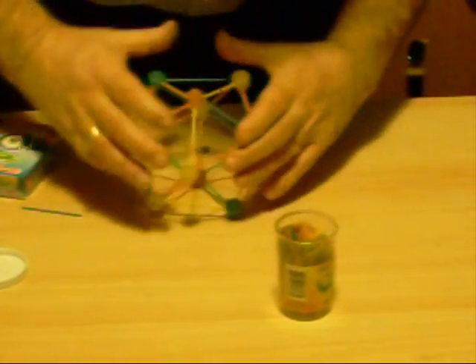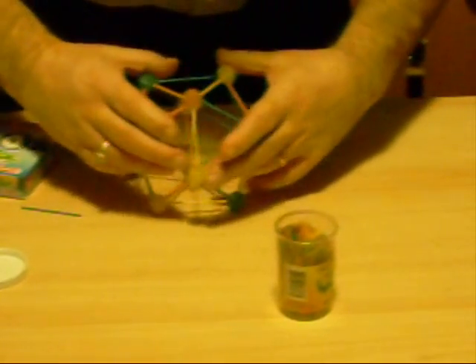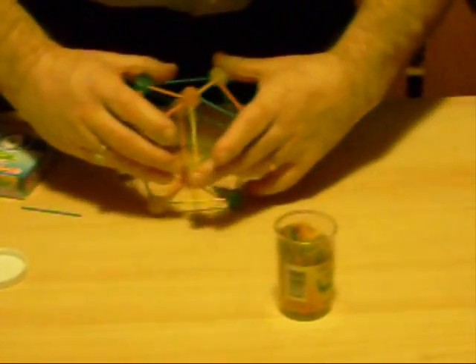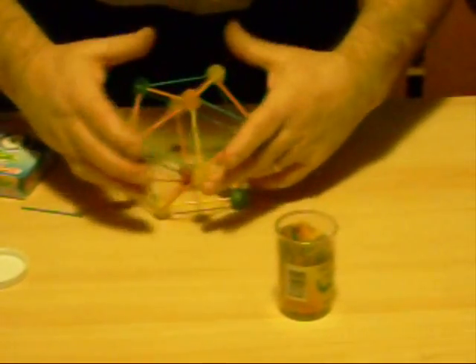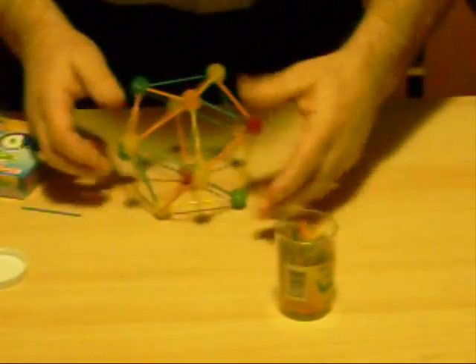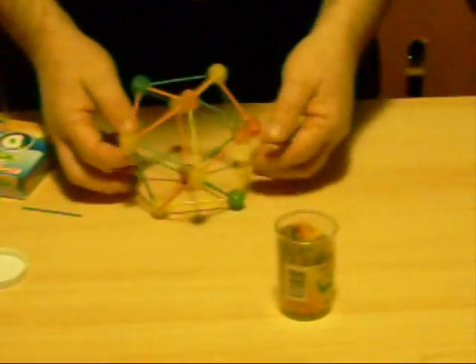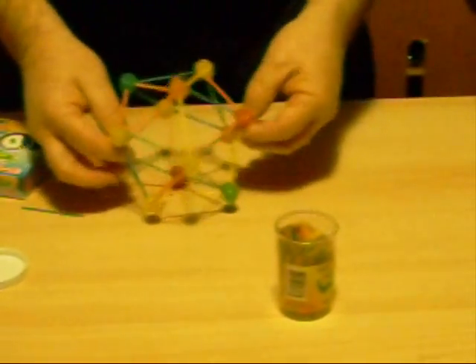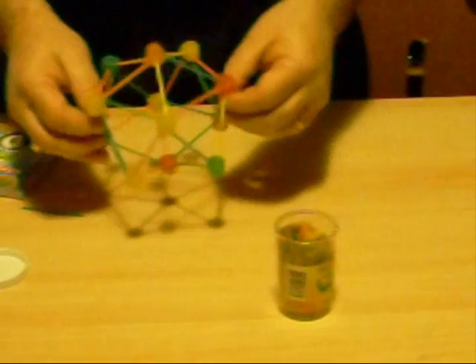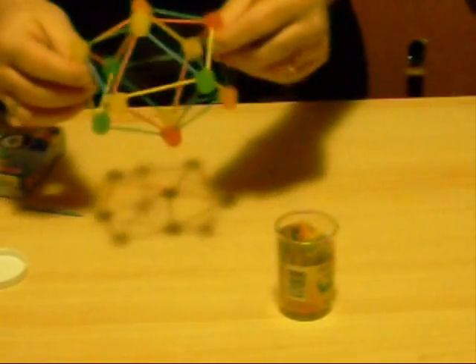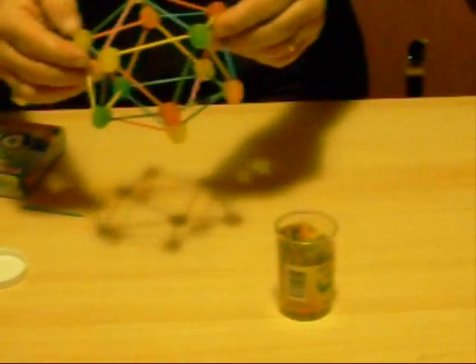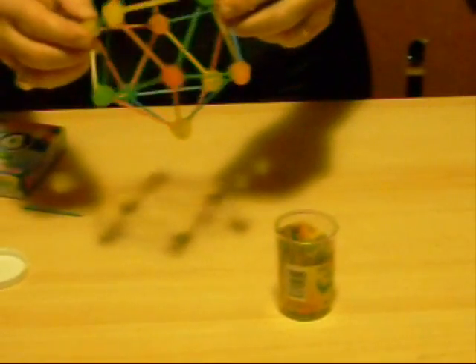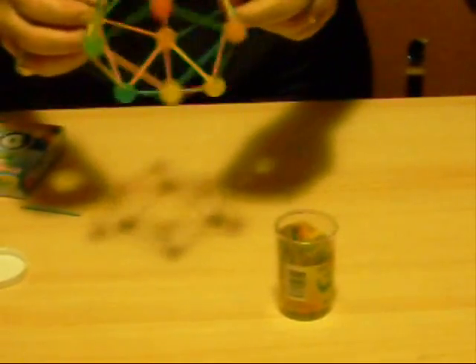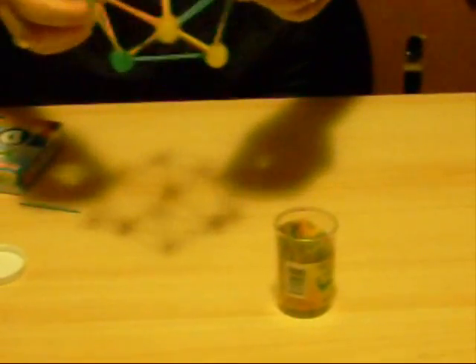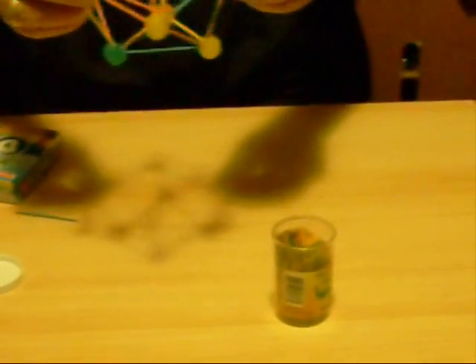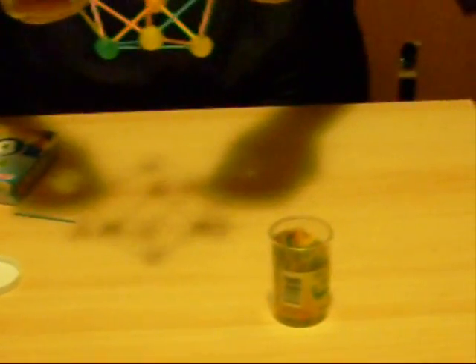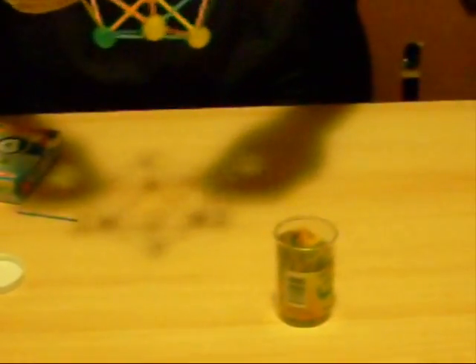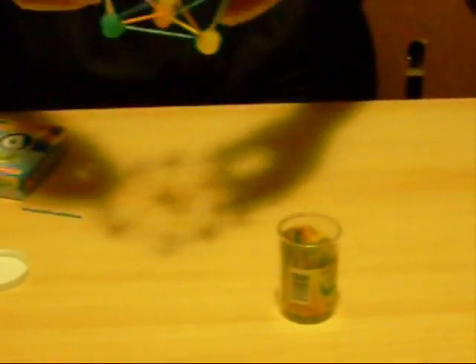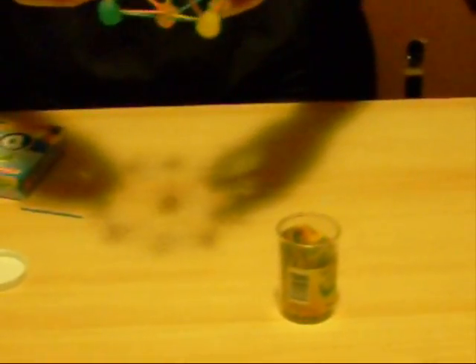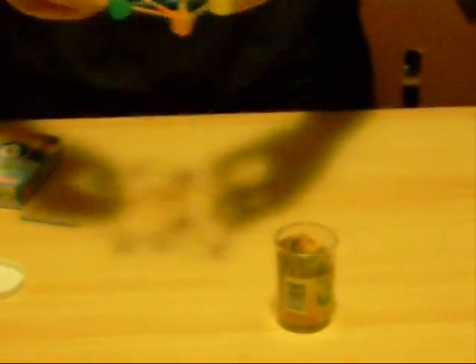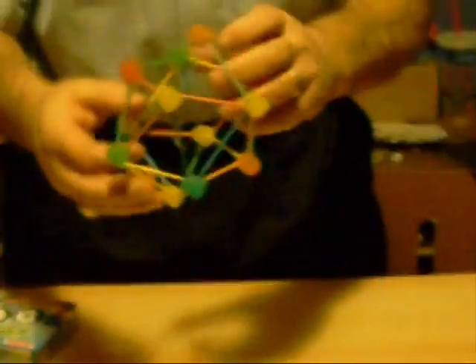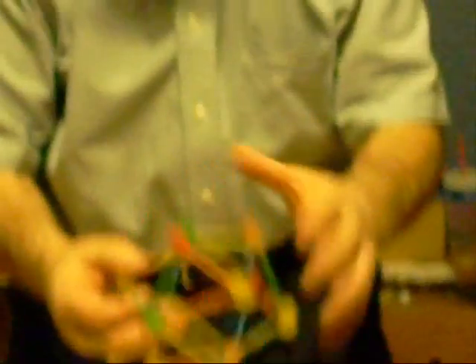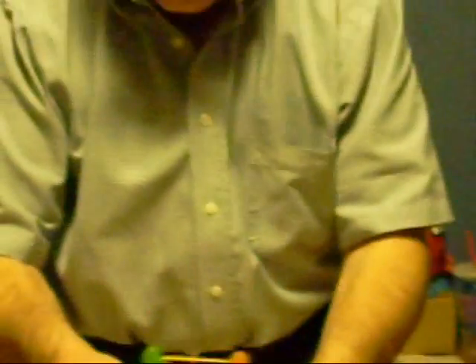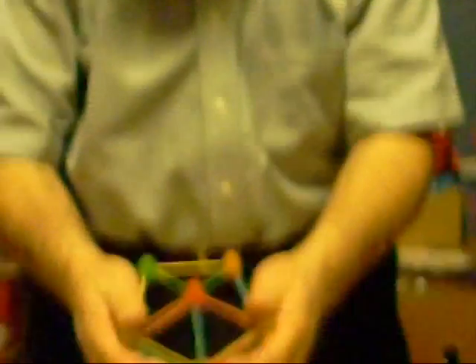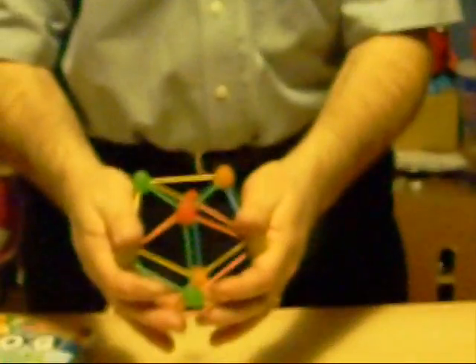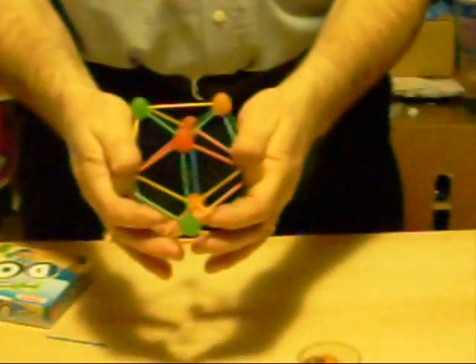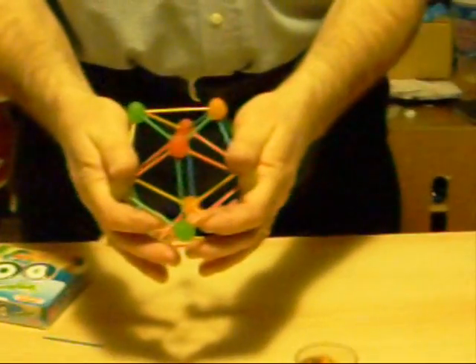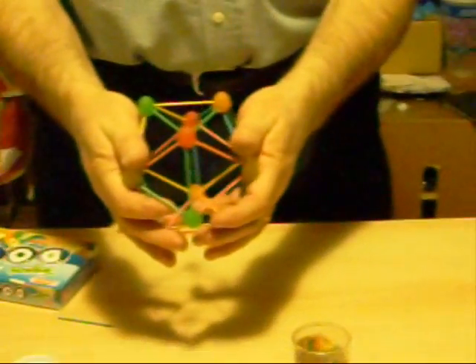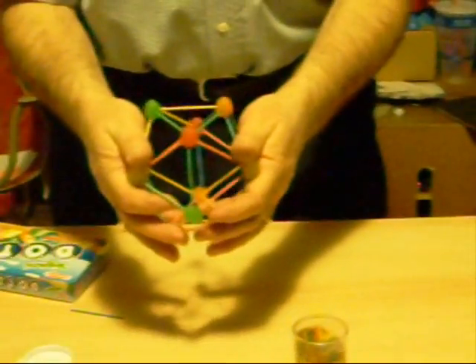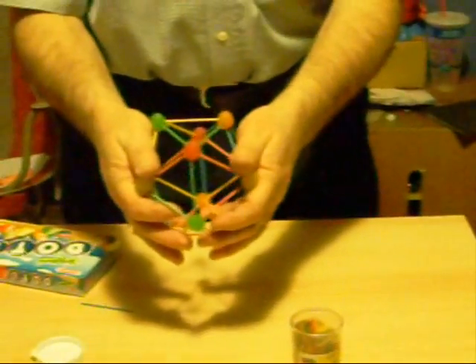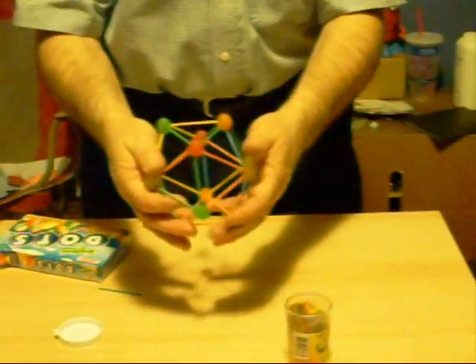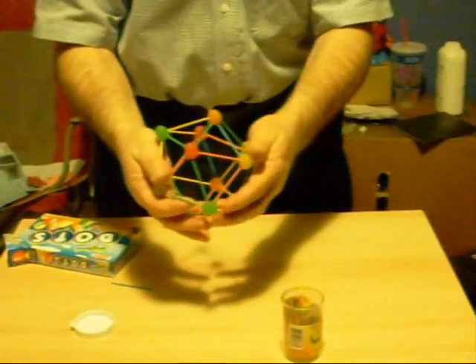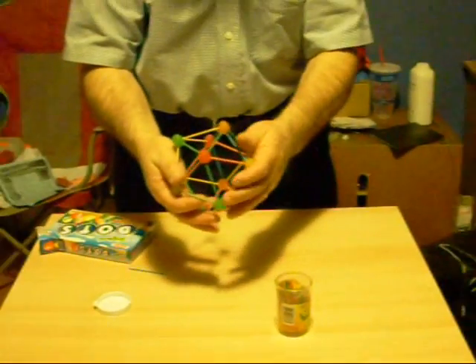We take our last dot — our twelfth dot — and go and have it stand straight up like this. Put it right around the base like so. And we have an icosahedron: twenty faces, twenty triangles, thirty toothpicks and twelve dots.